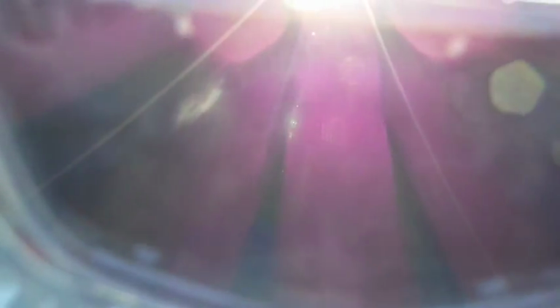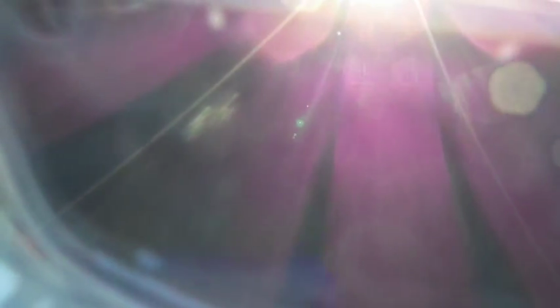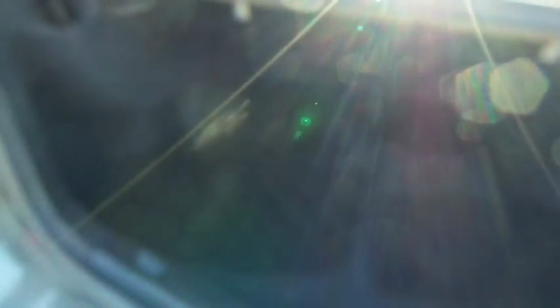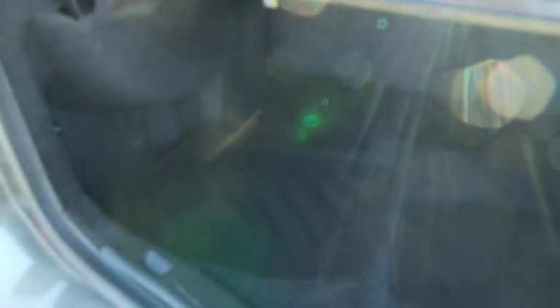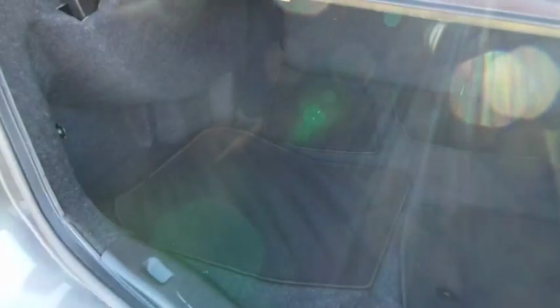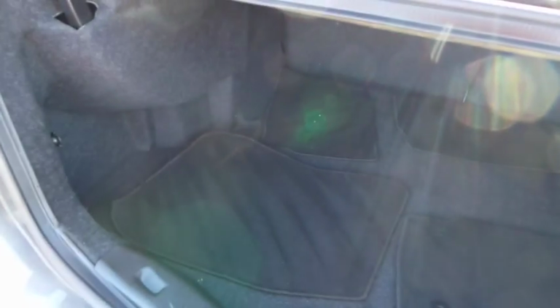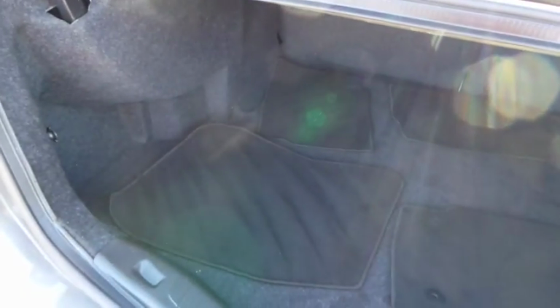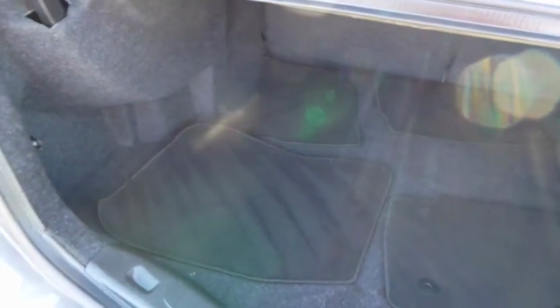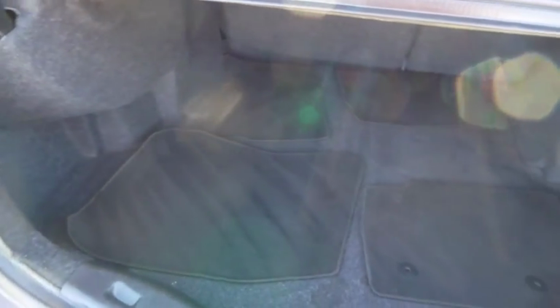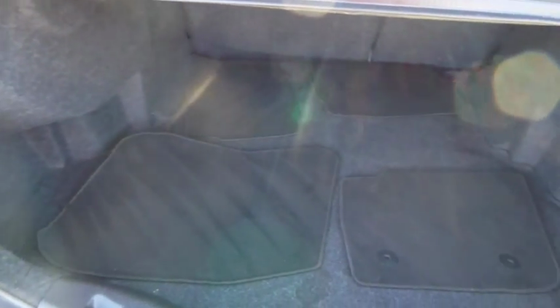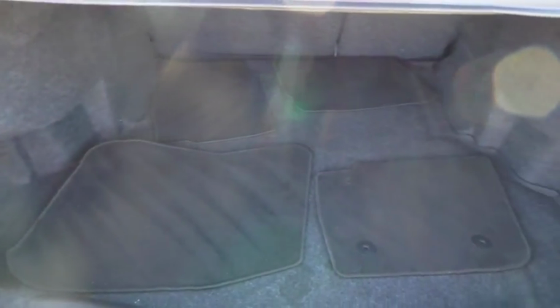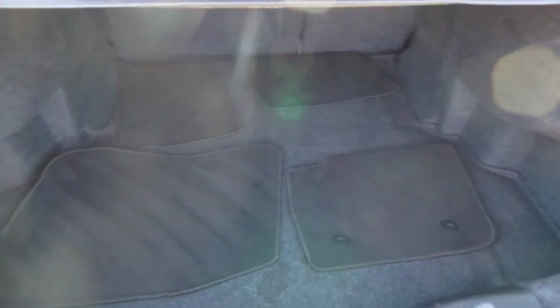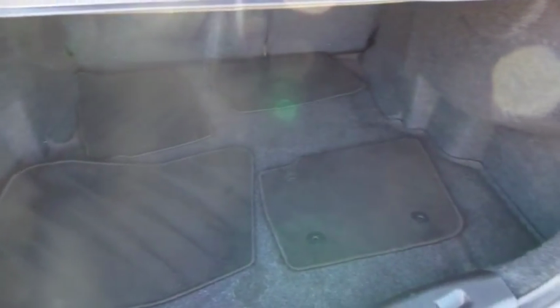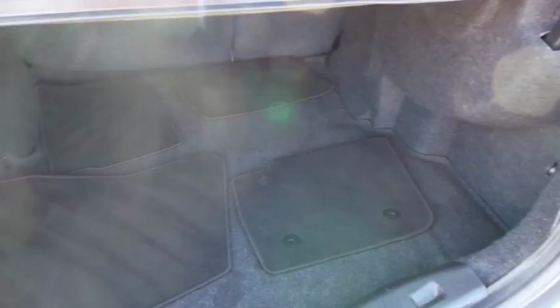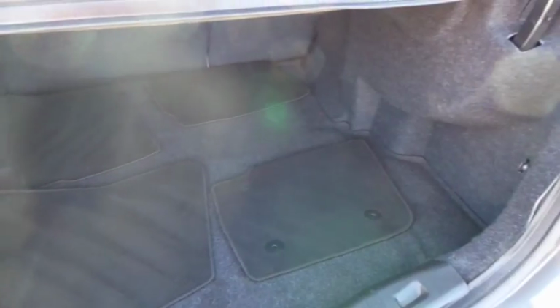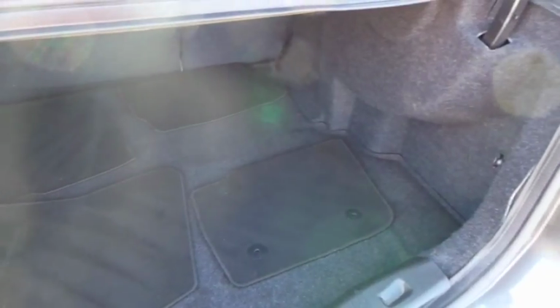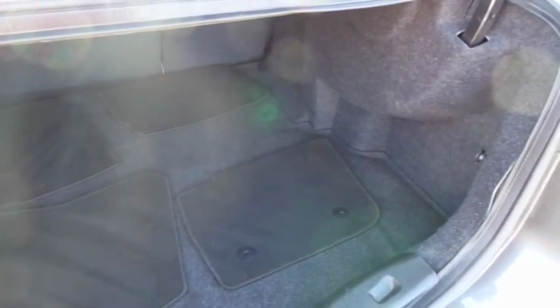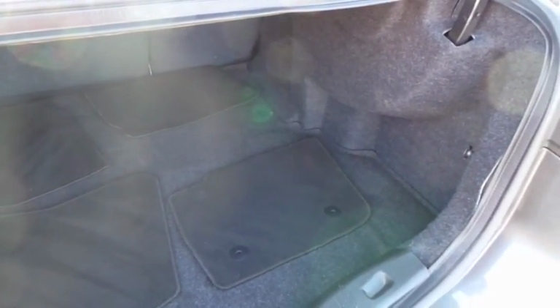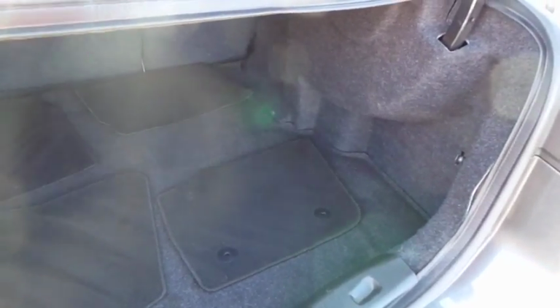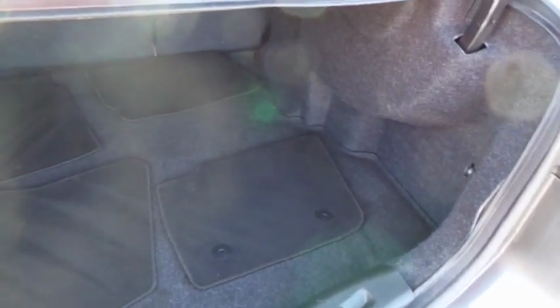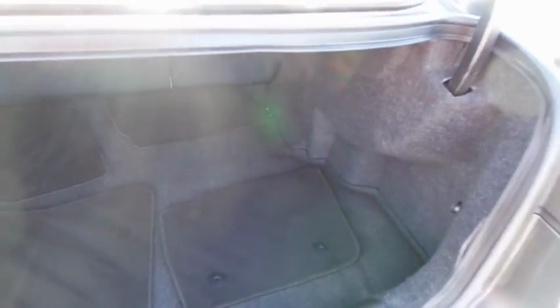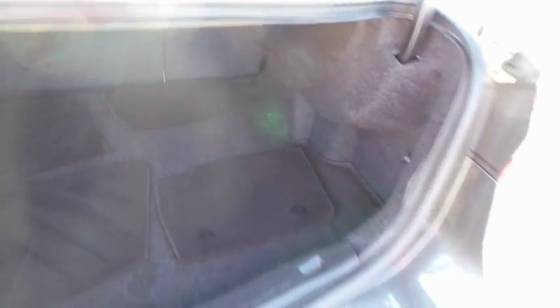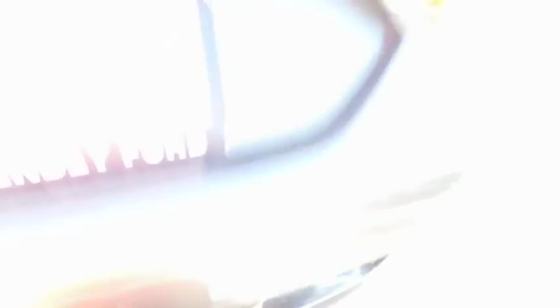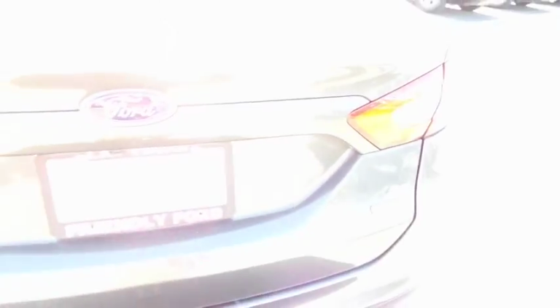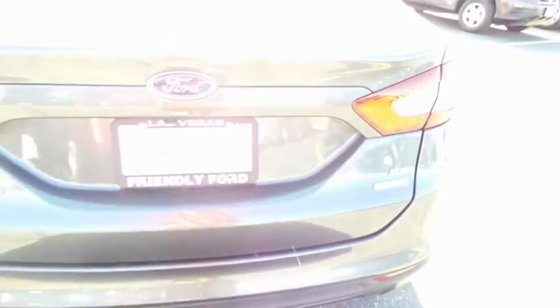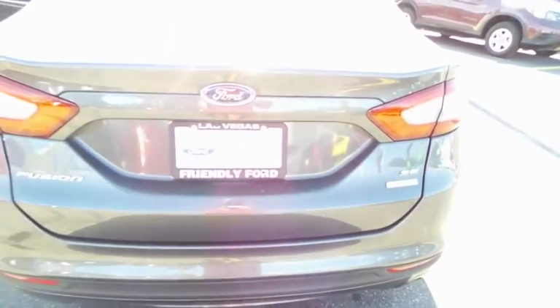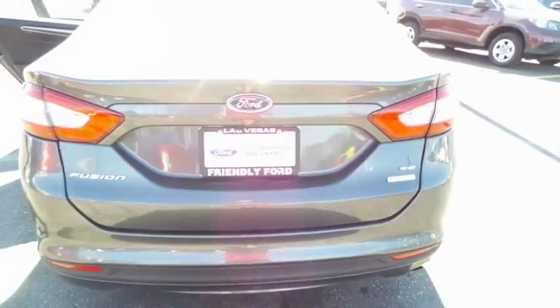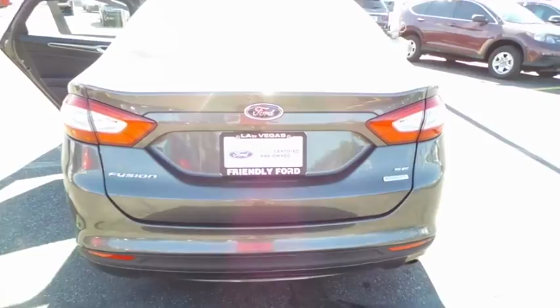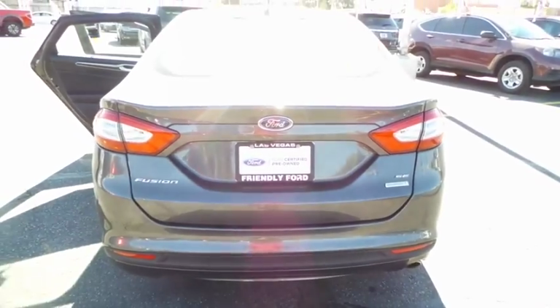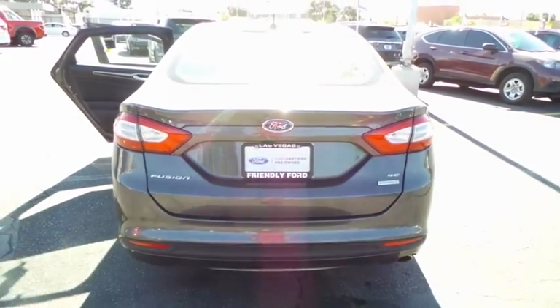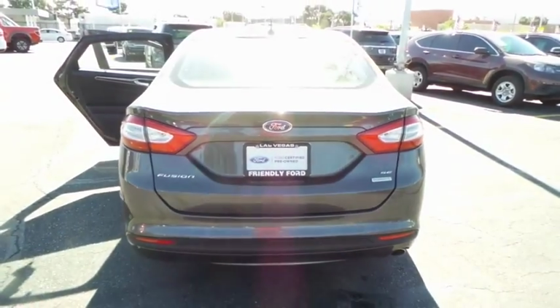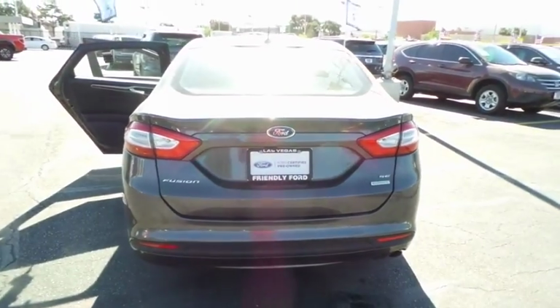Heated front seat, fog lamps, power door locks, rear view camera, four-piece floor mat set. This vehicle offers reliability and good looks at a great price. So come in and take a test drive today.